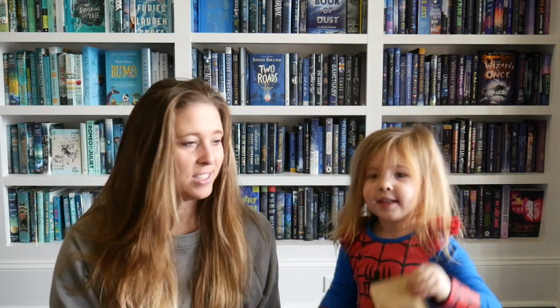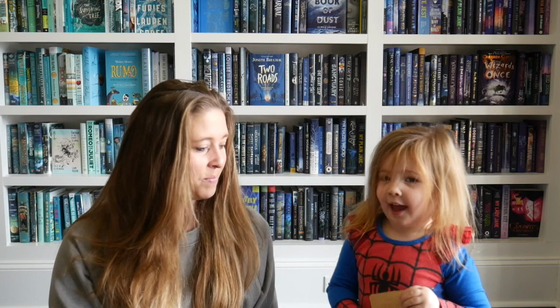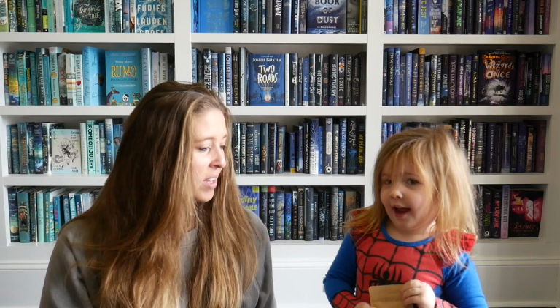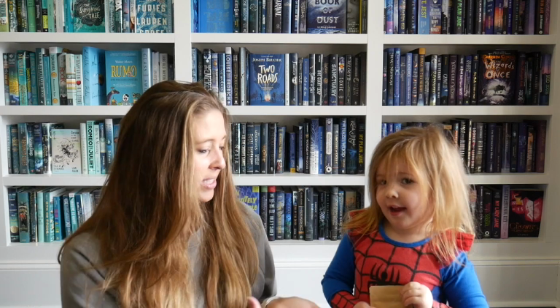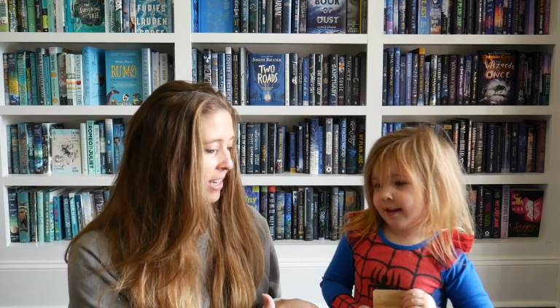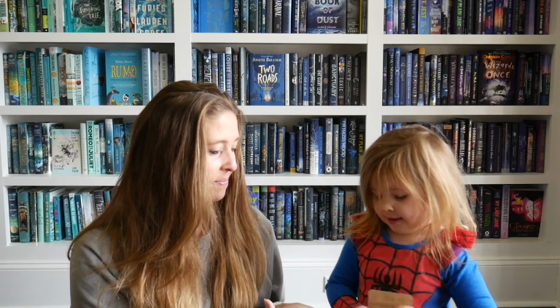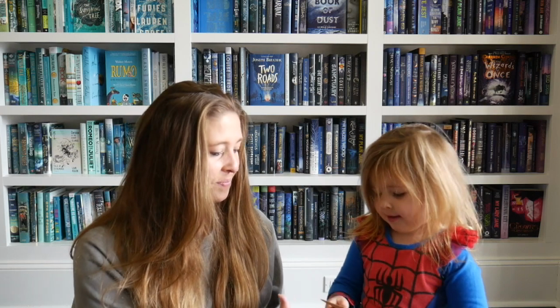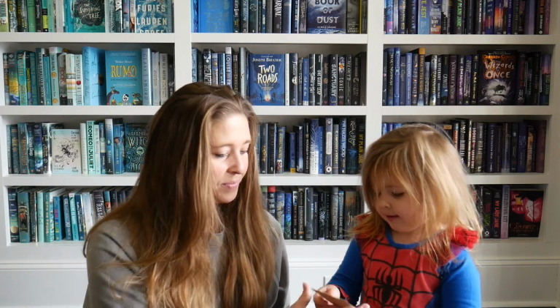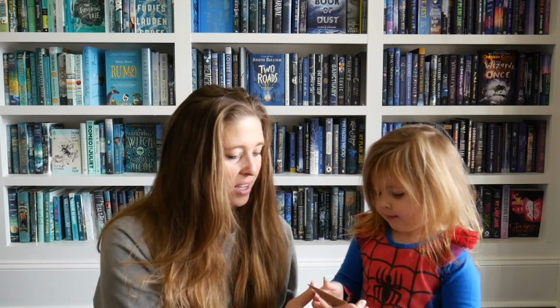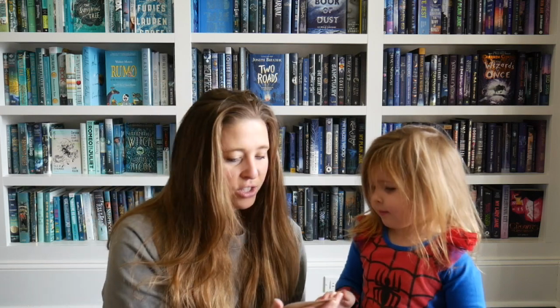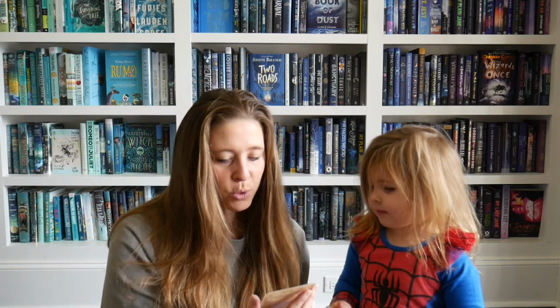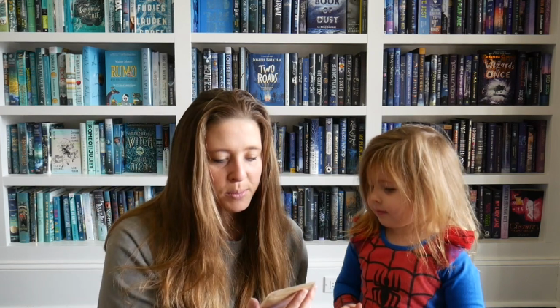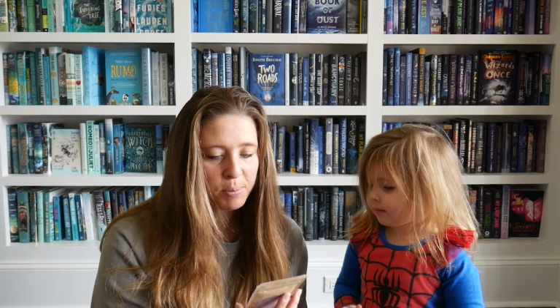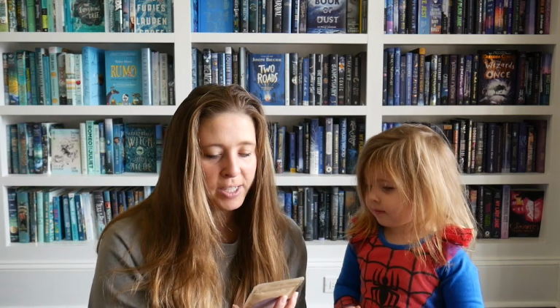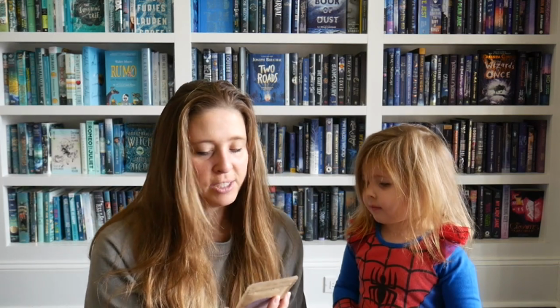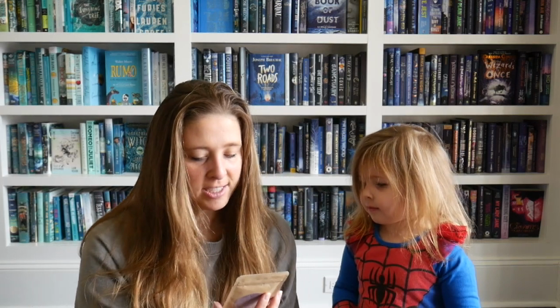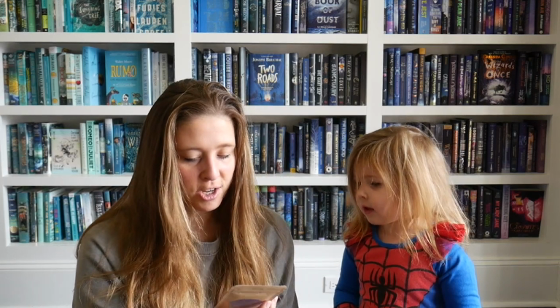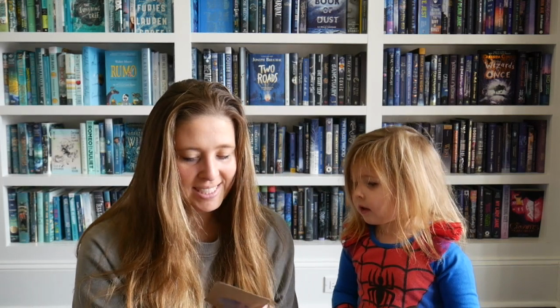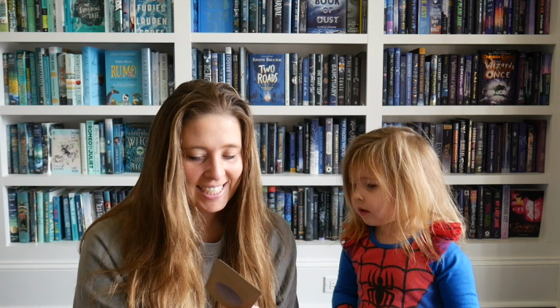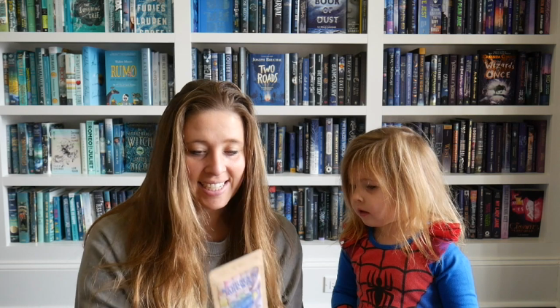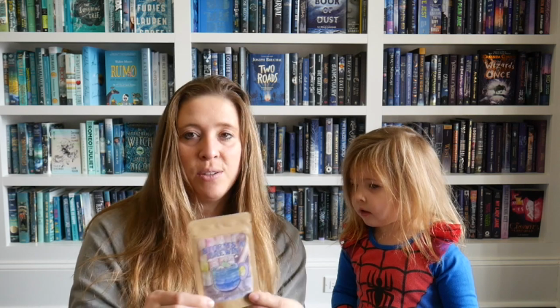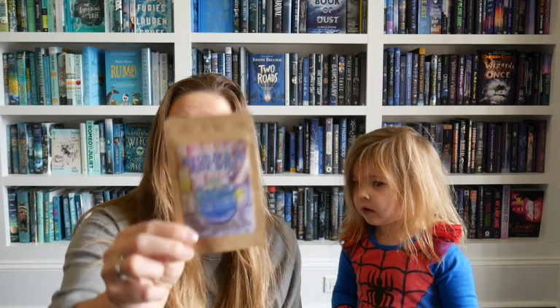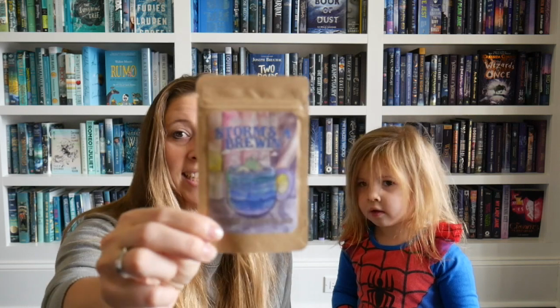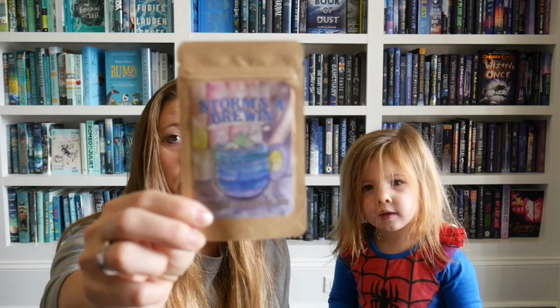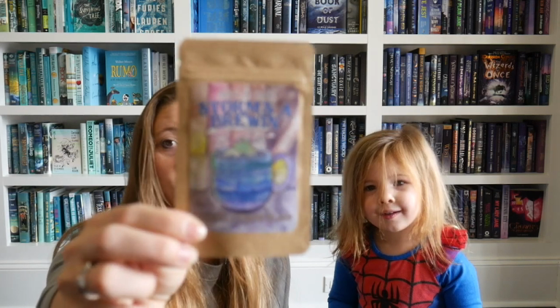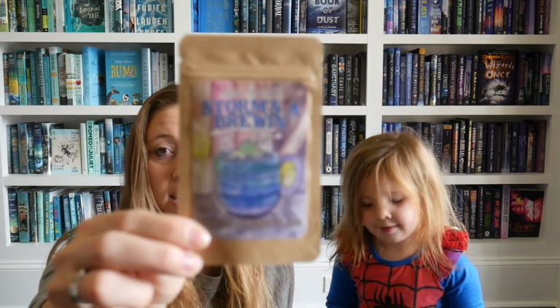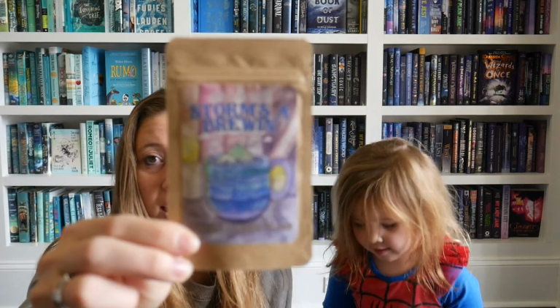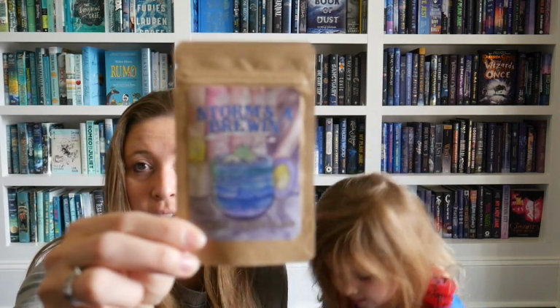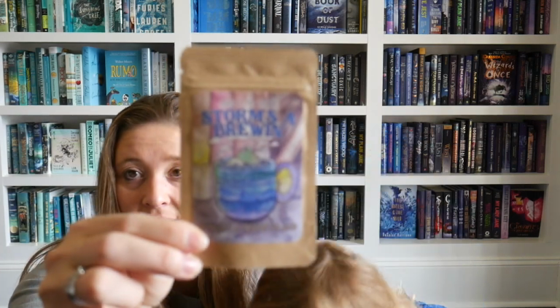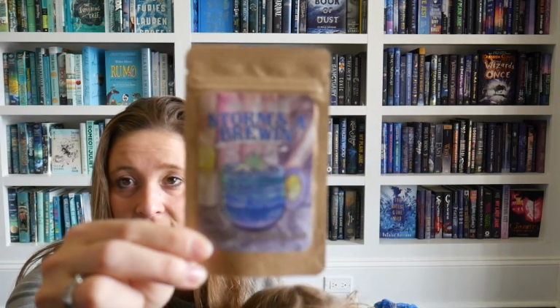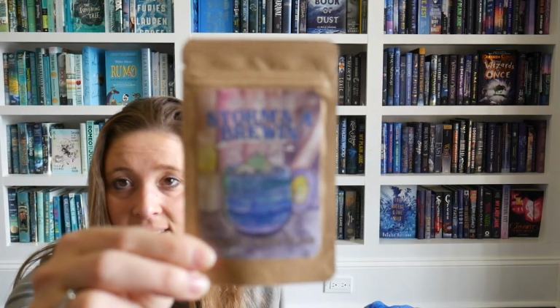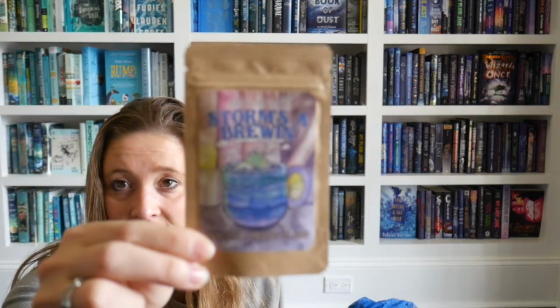It's called 'Storms a Brewin' Riddles Tea Shop Tea.' It's tea! We can try some together if you would like.